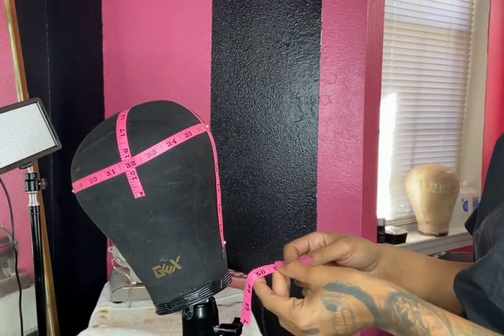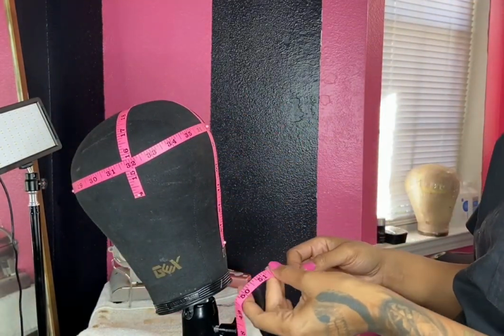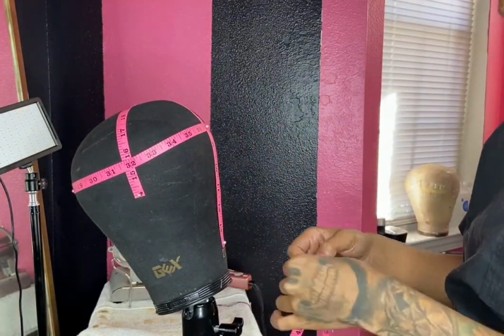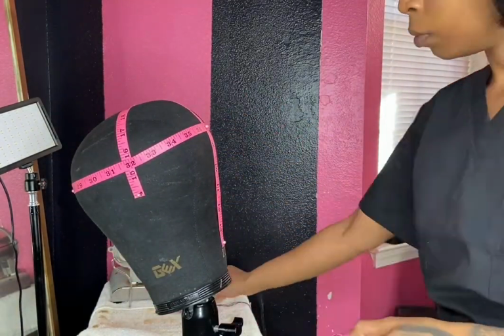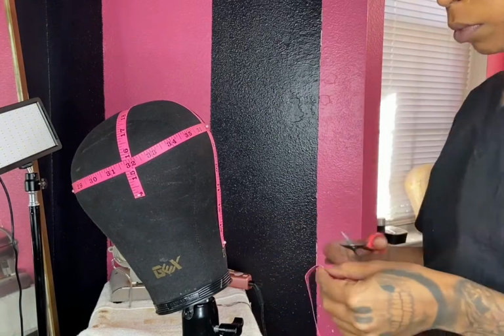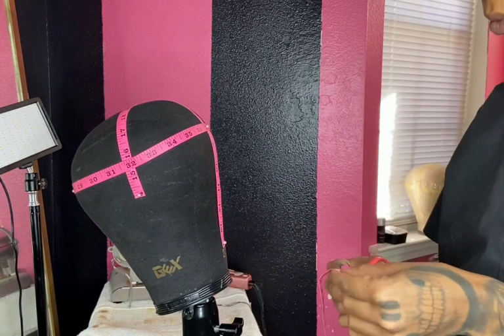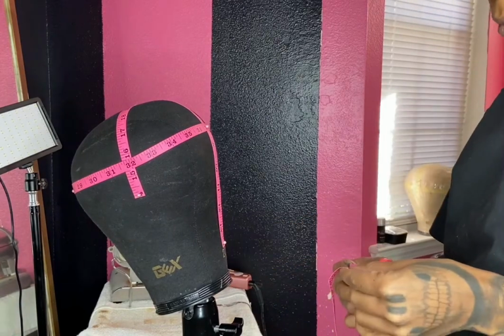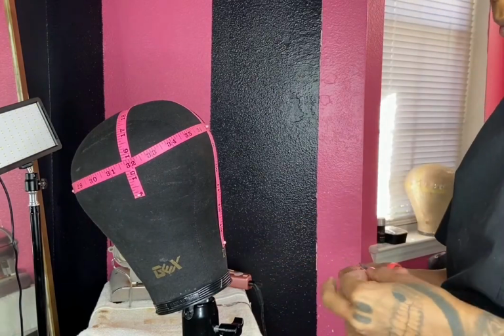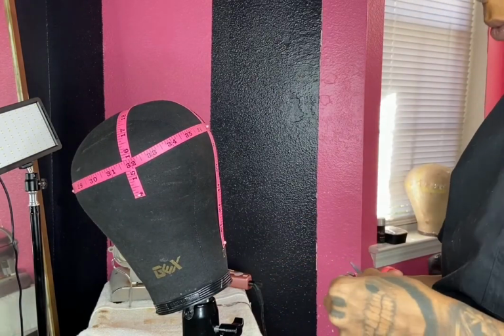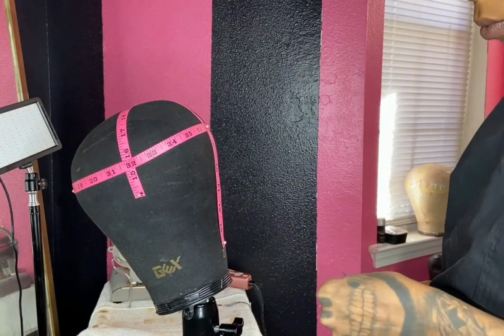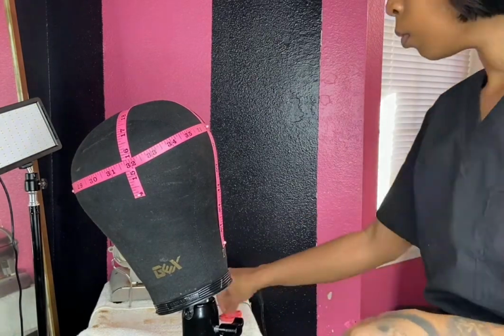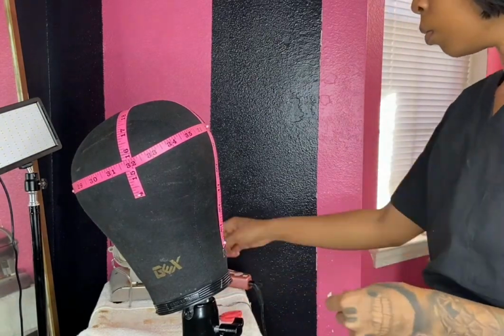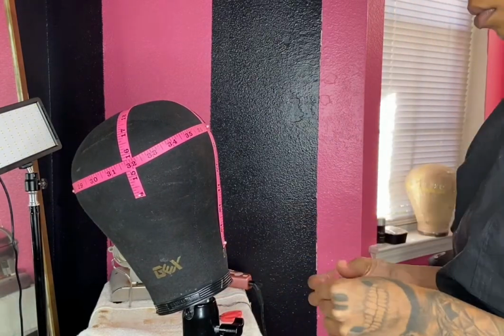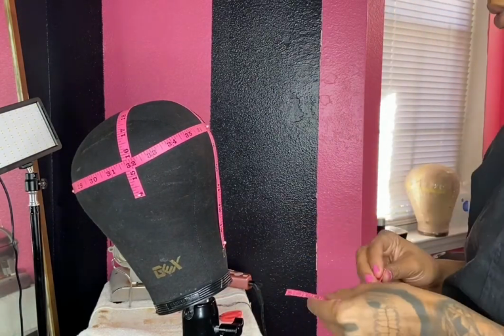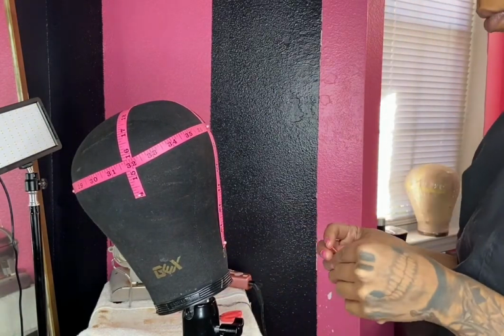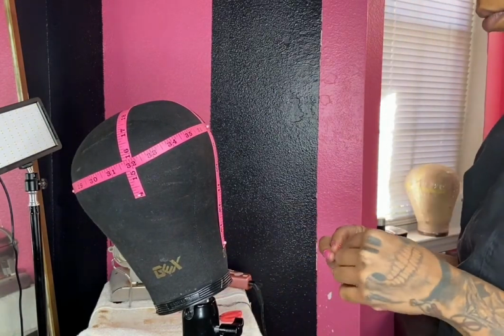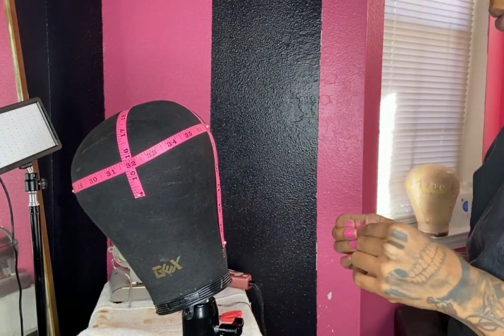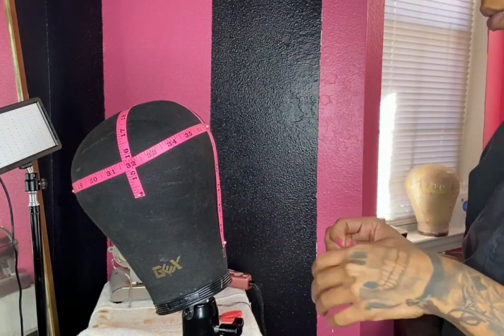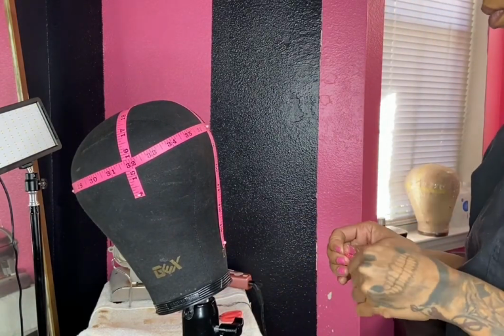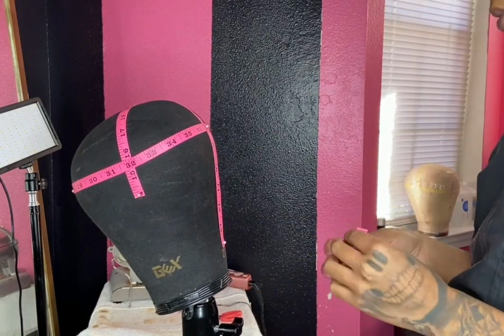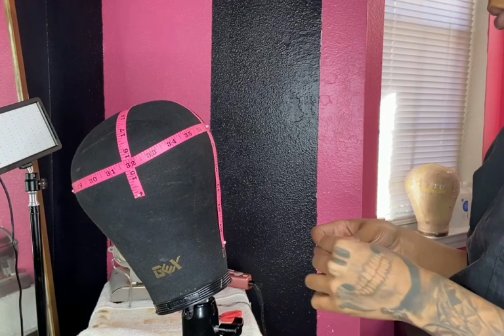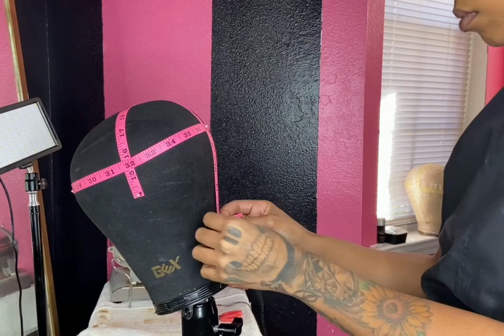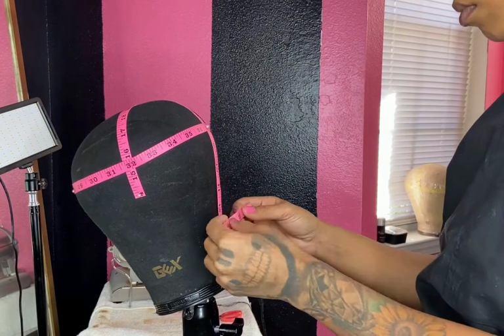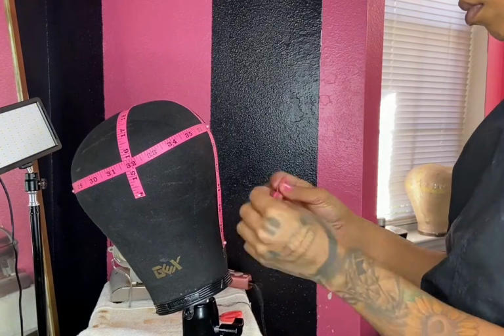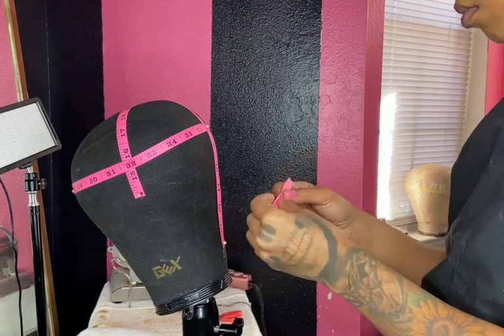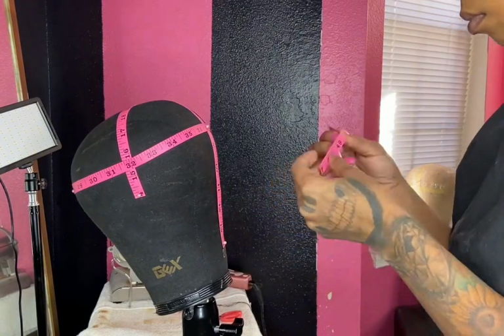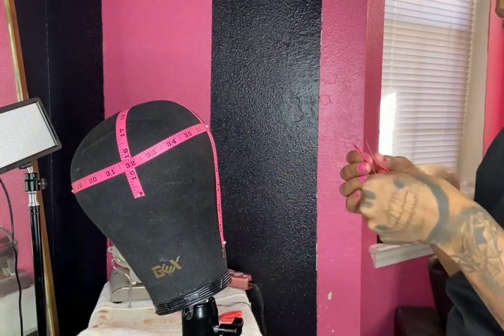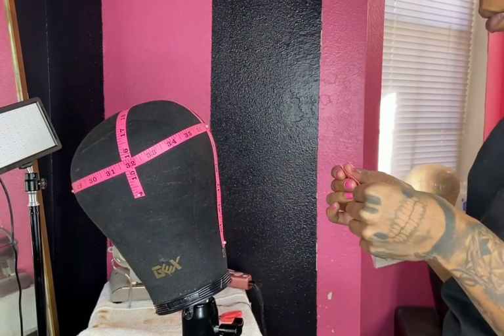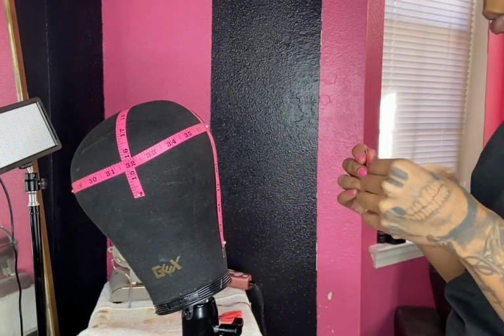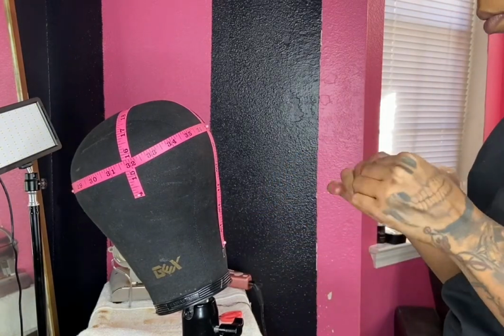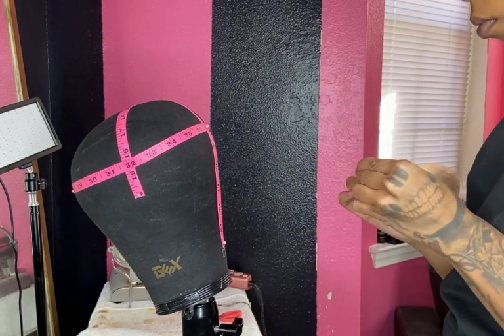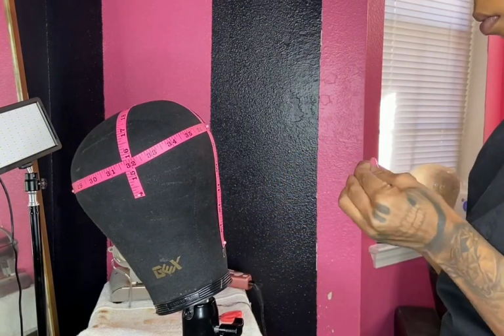For the nape measurement, on average most napes are about four to five inches, so we're going to cut five inches of the measuring tape, find the halfway point, and pin it down as well.